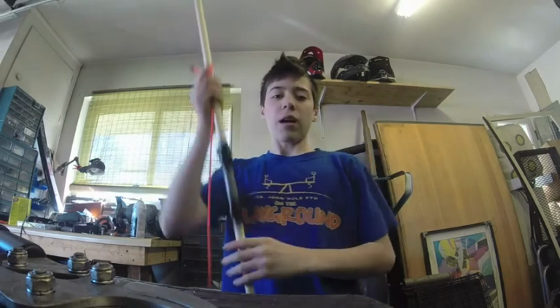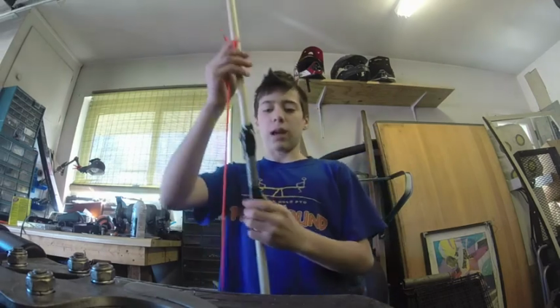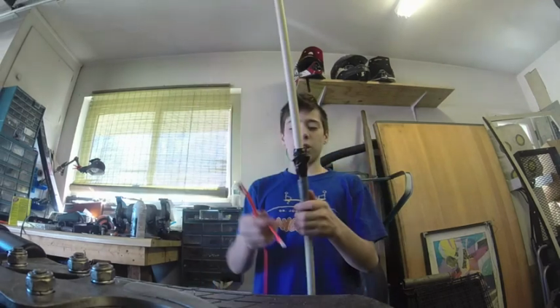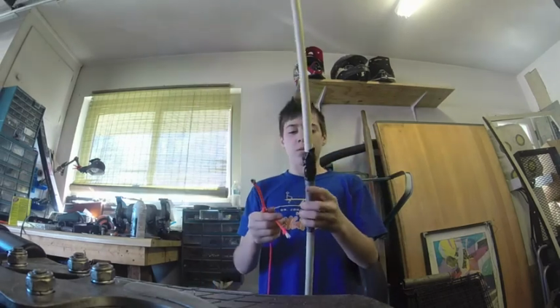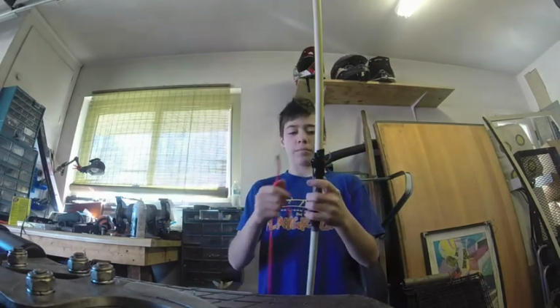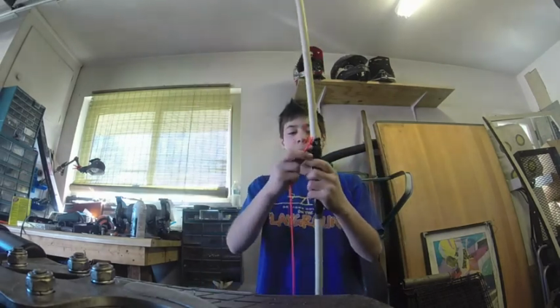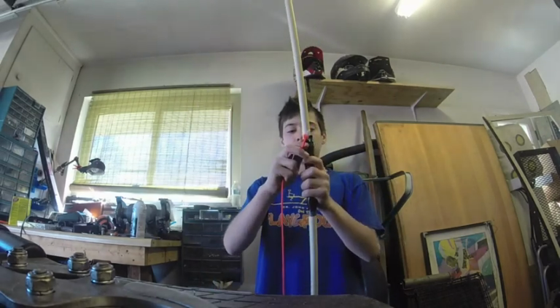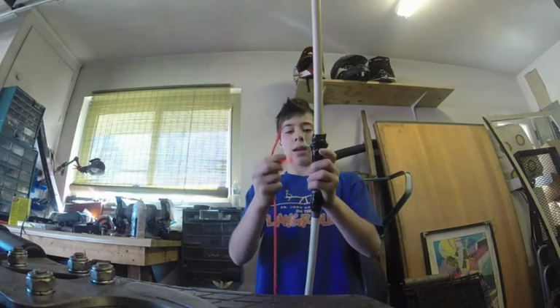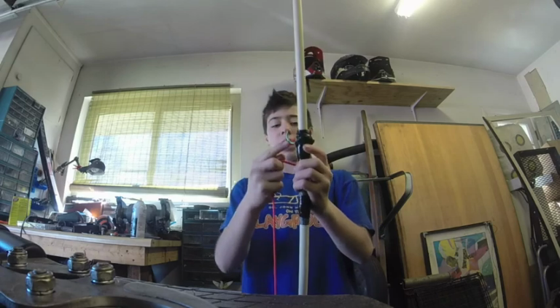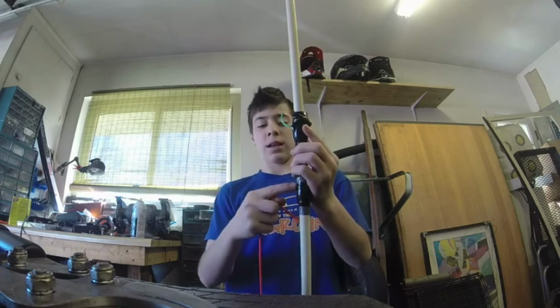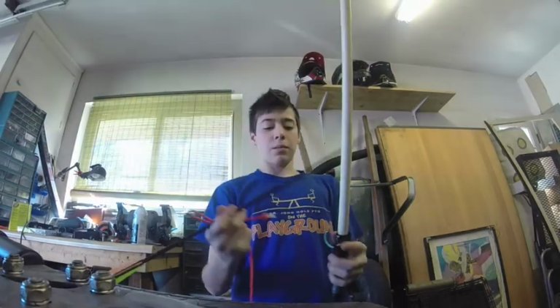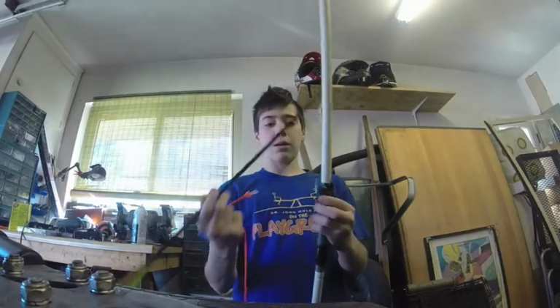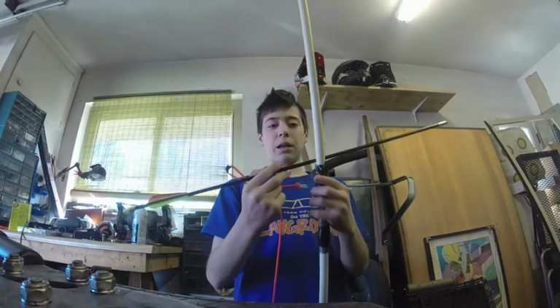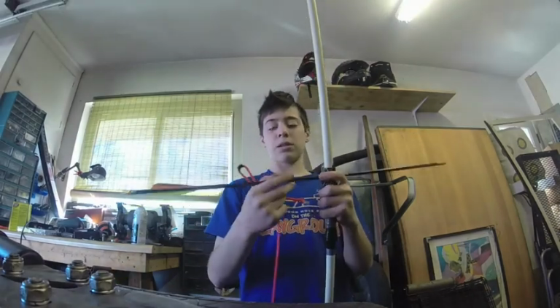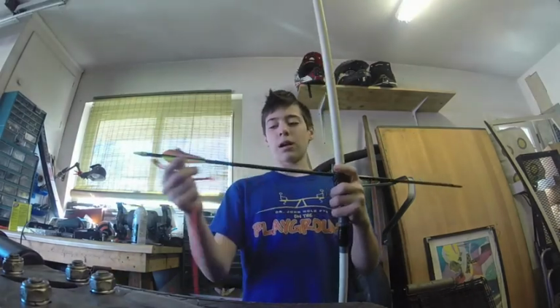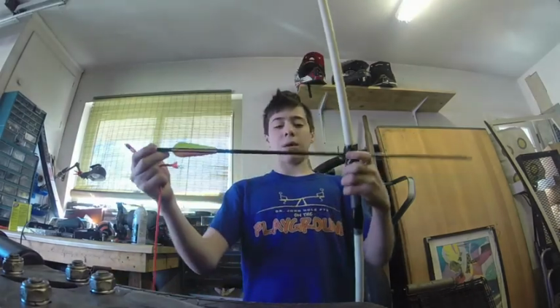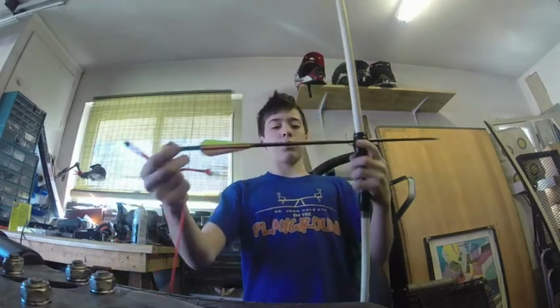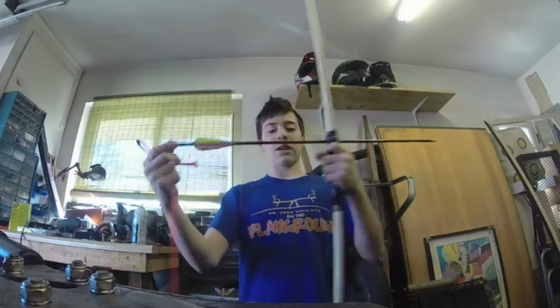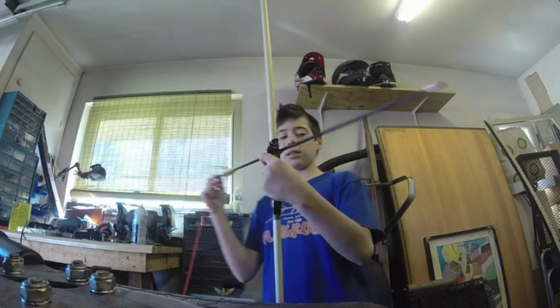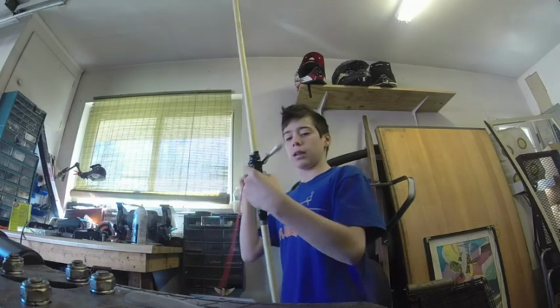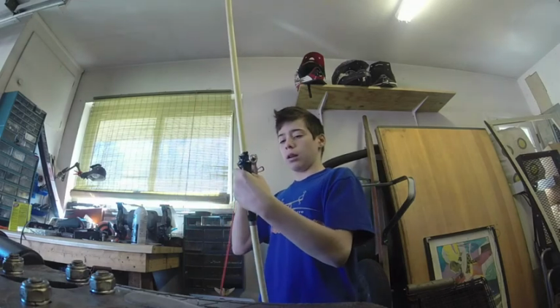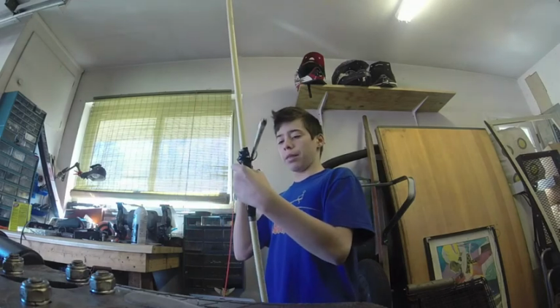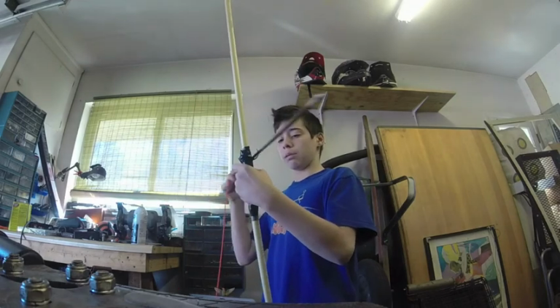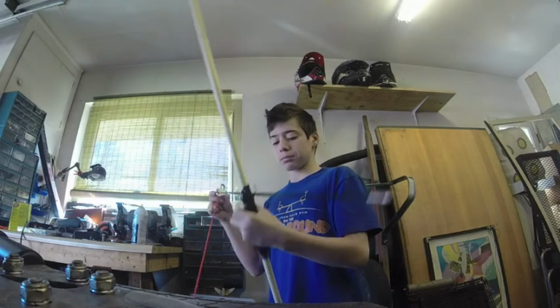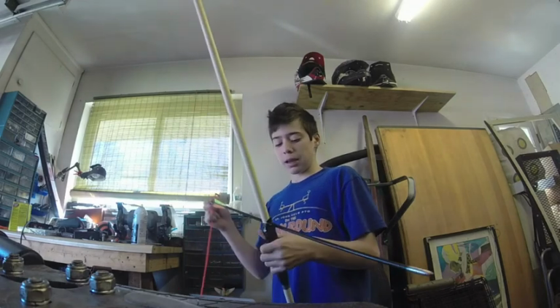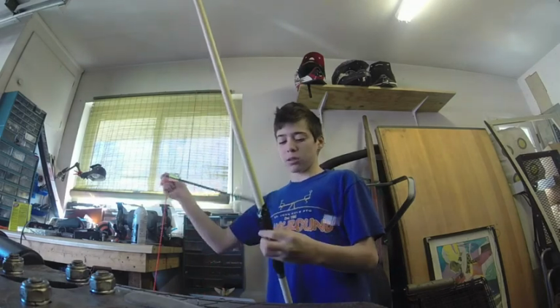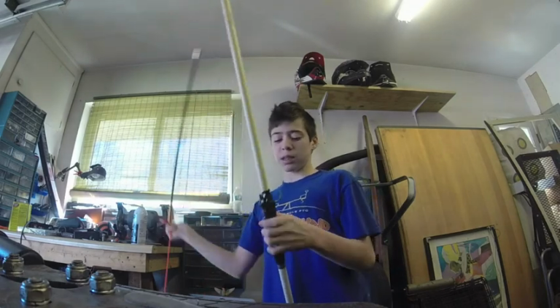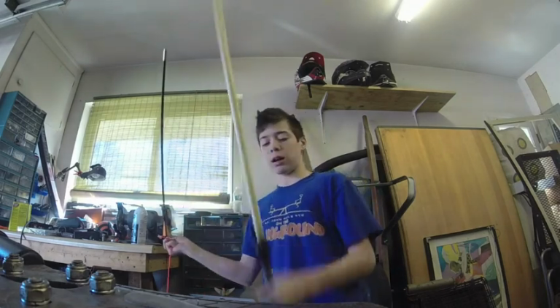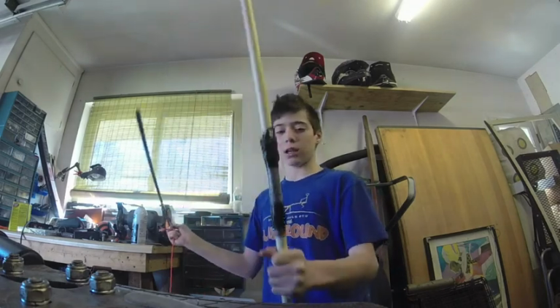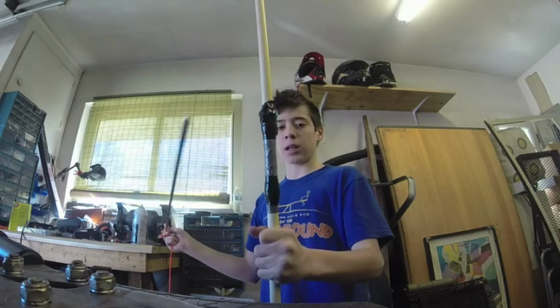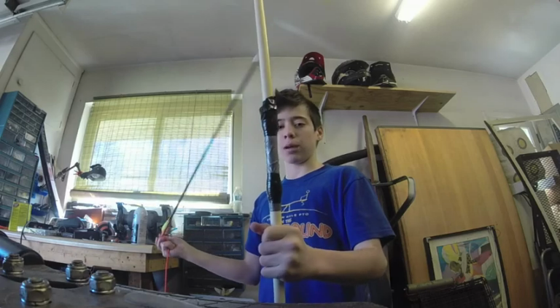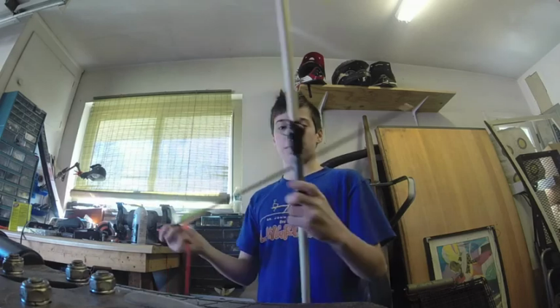The final step, which is optional, is to make an arrow rest in the handle. My arrow rest is made out of a piece of wire so that my arrows will rest nicely on the bow. I also made this handle out of duct tape and electrical tape.